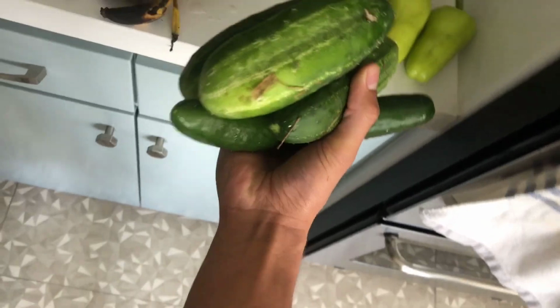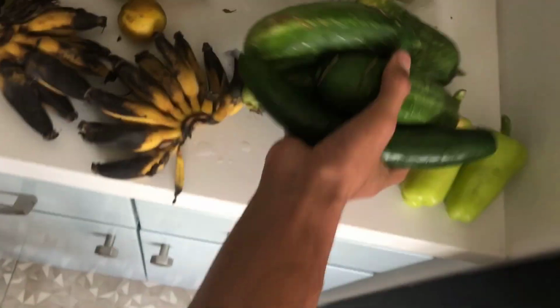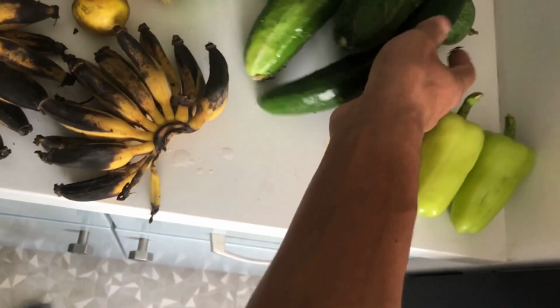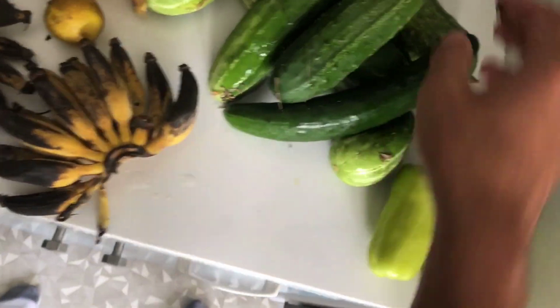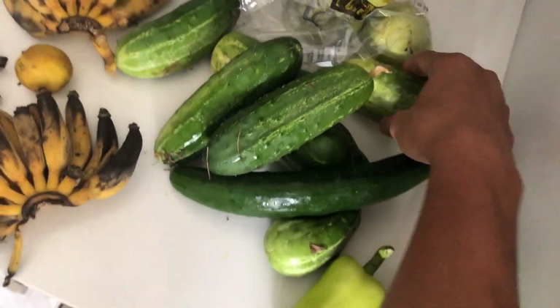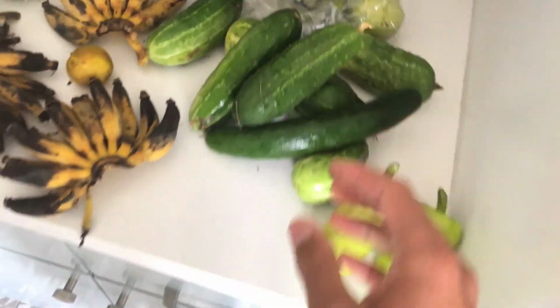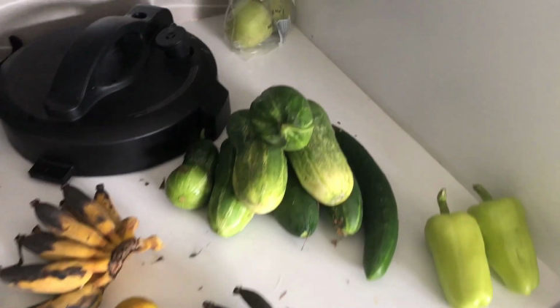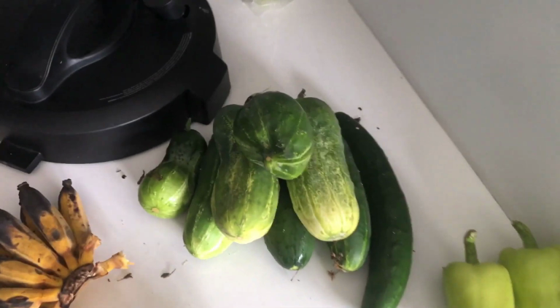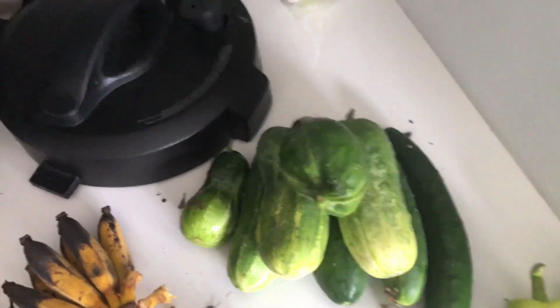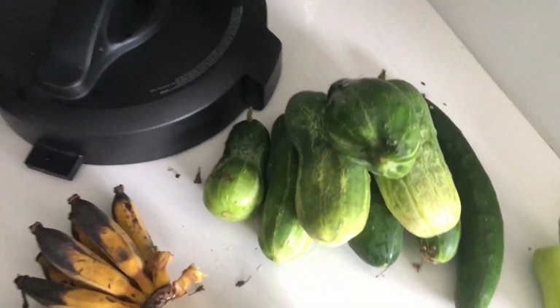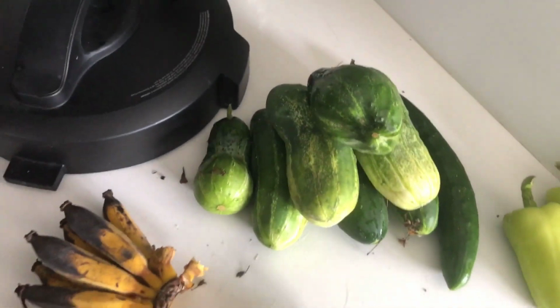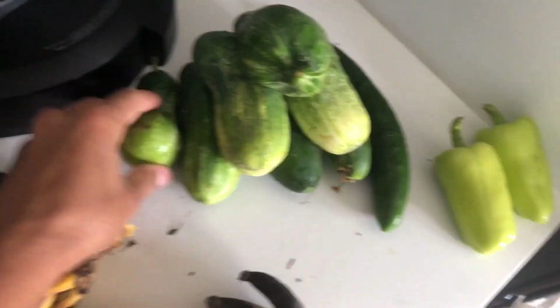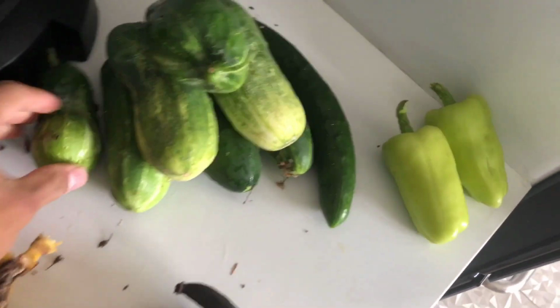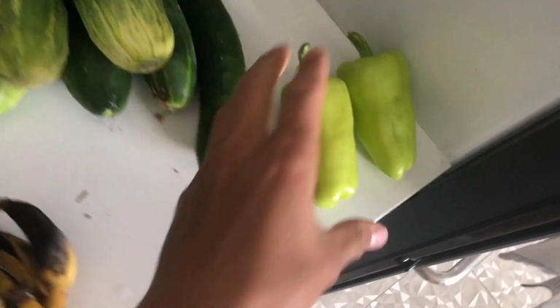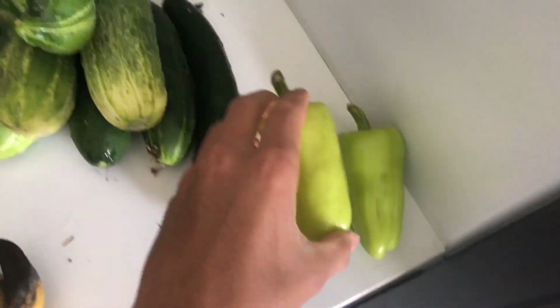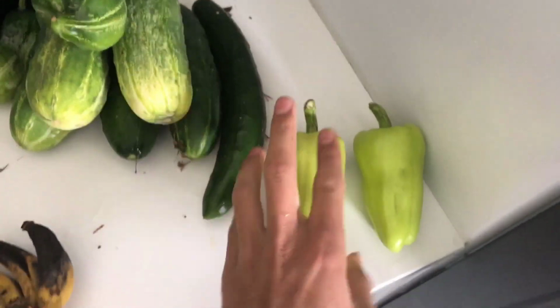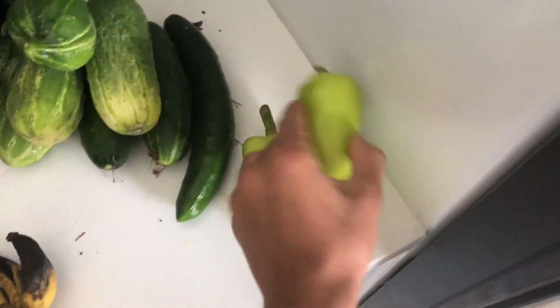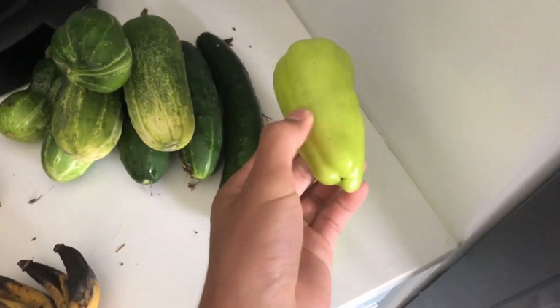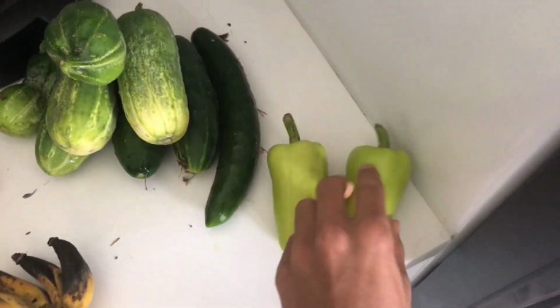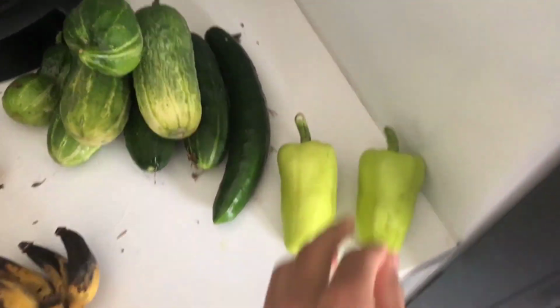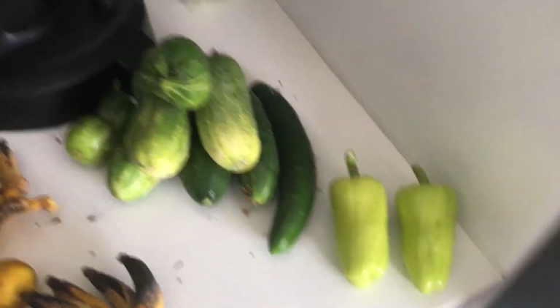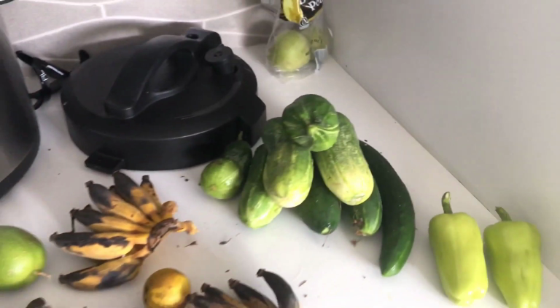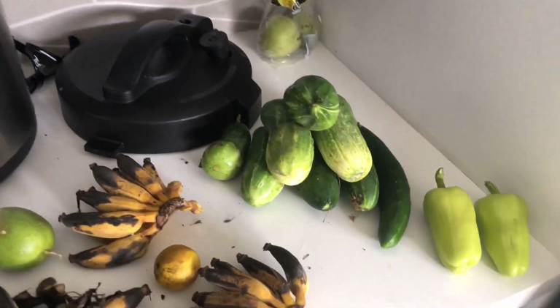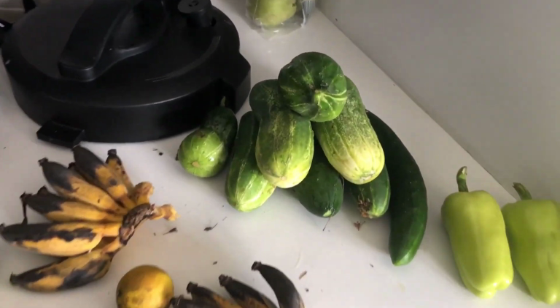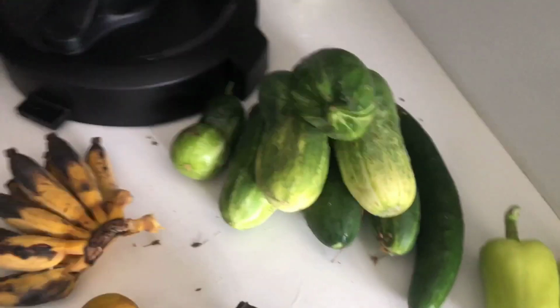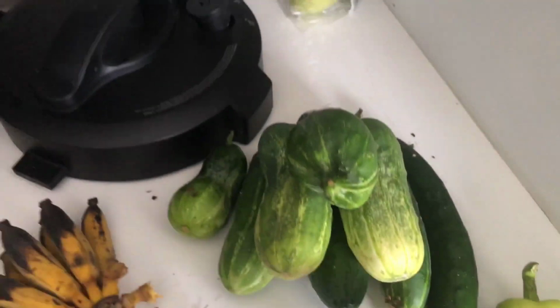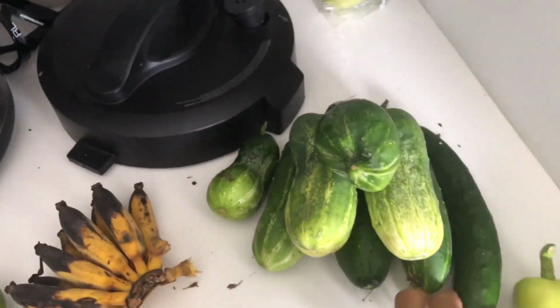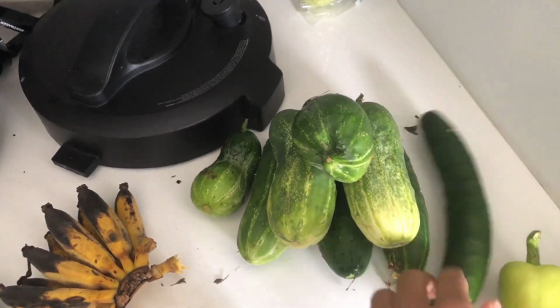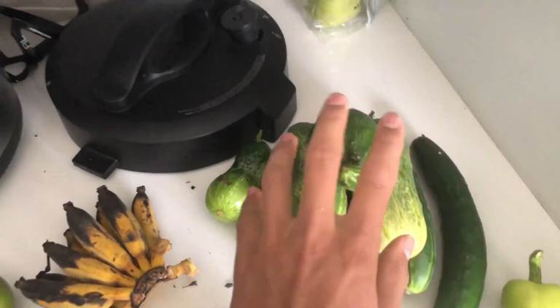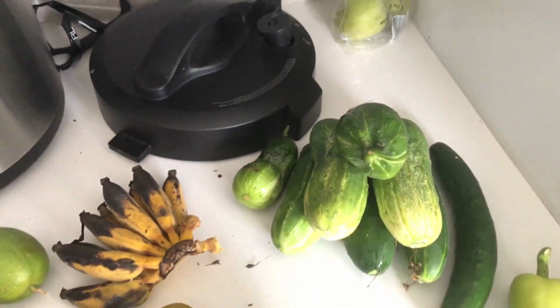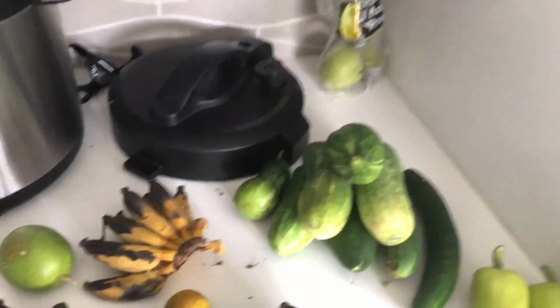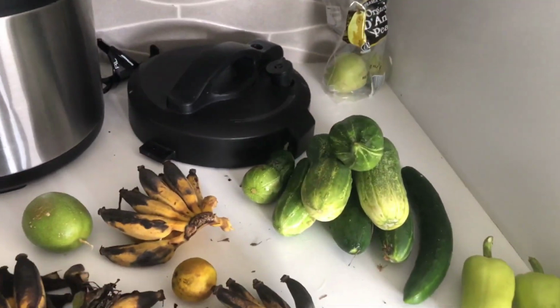Here's the harvest. Oh yeah, we're really stacking up these cucumbers. I think we should do some pickling. Got some peppers here — I don't know if you can pickle these. But the pickling cucumbers are for sure good. Not these Longfellow guys right here.